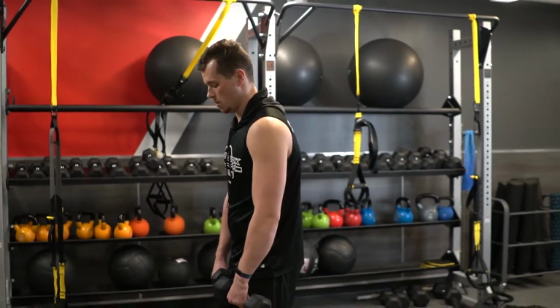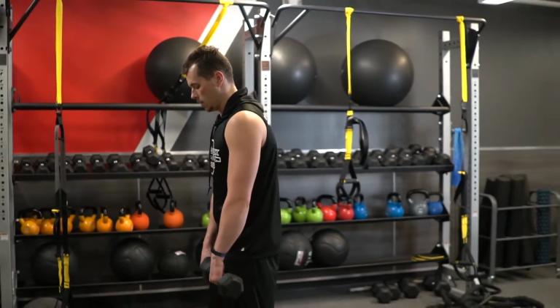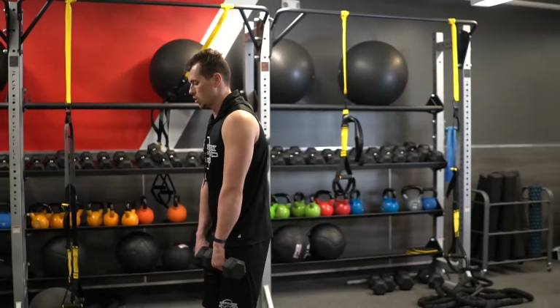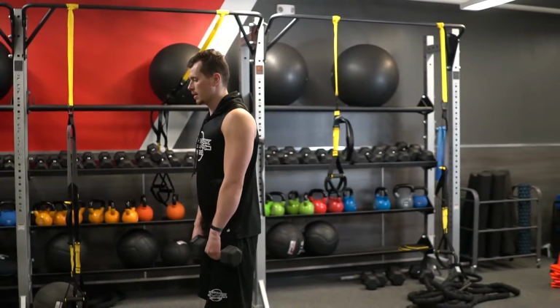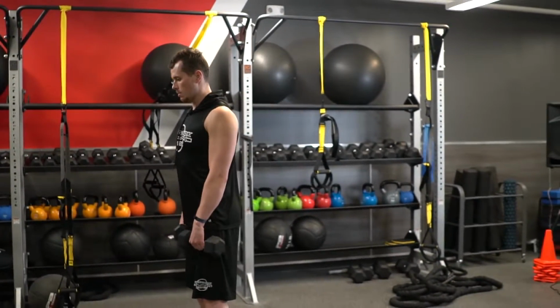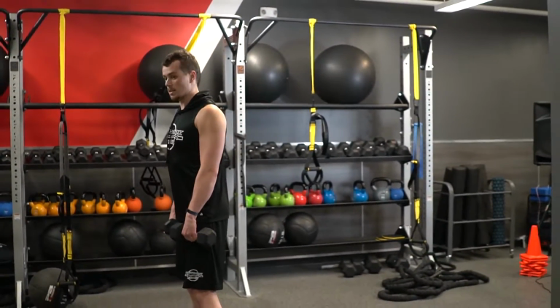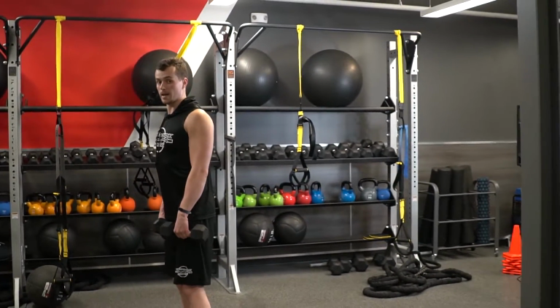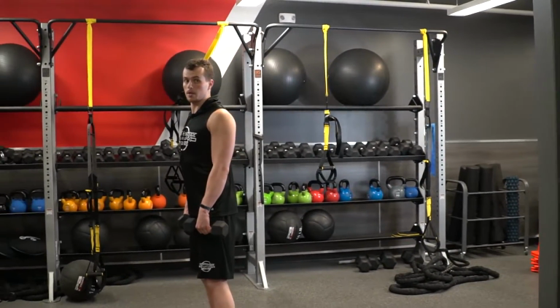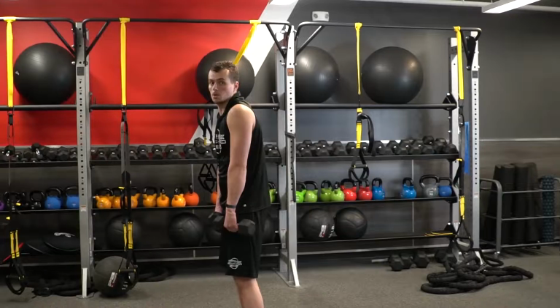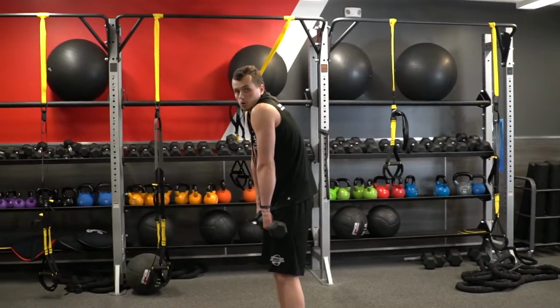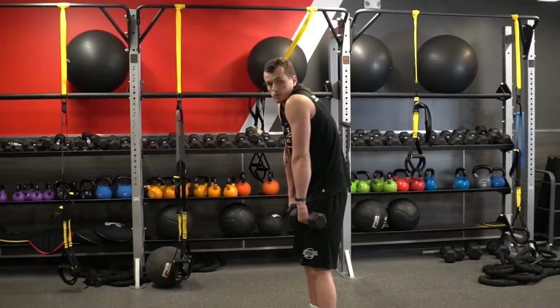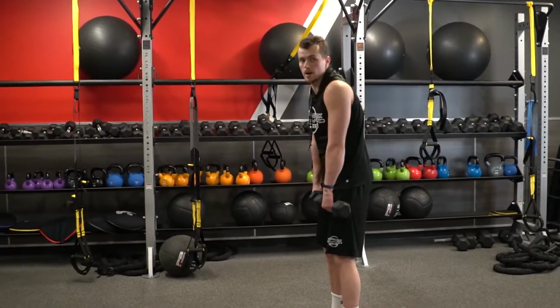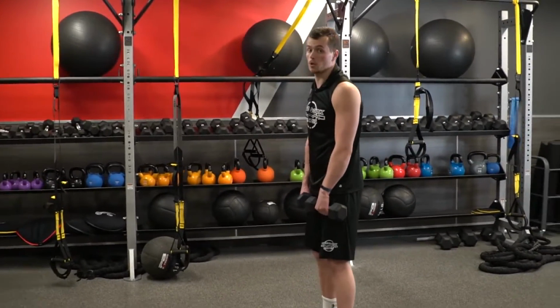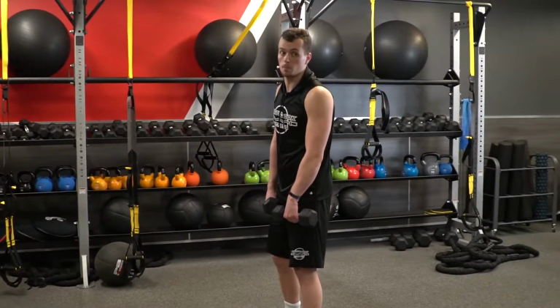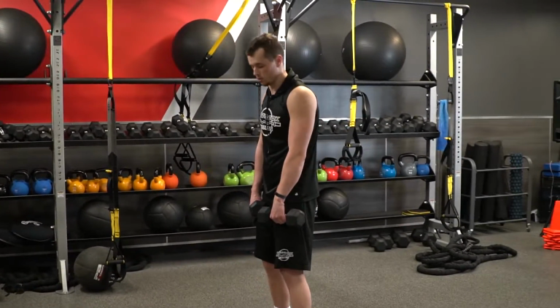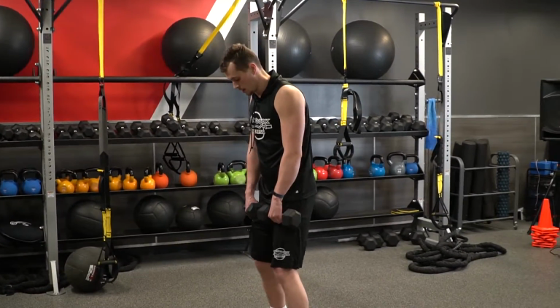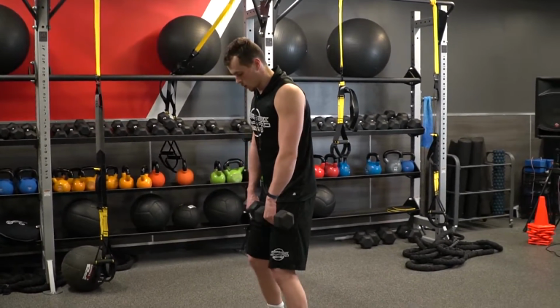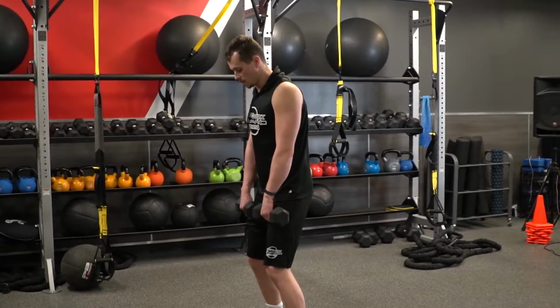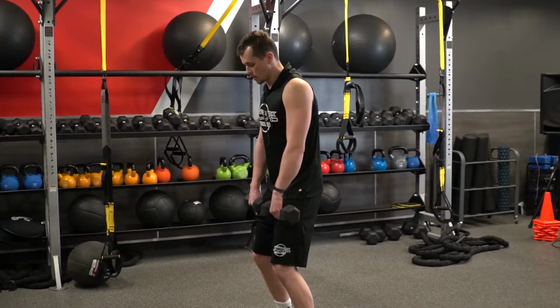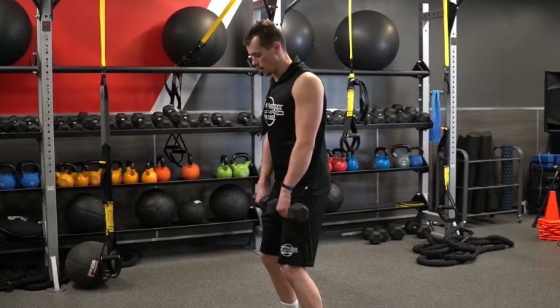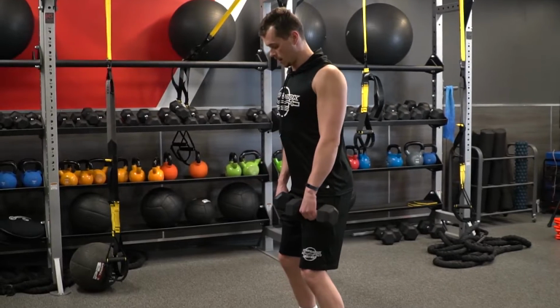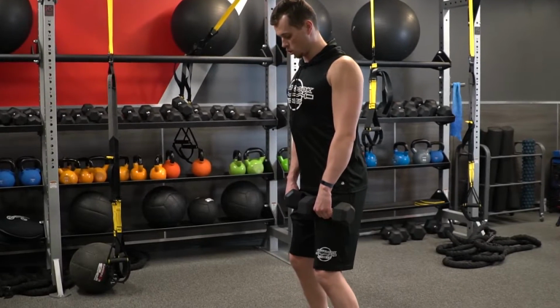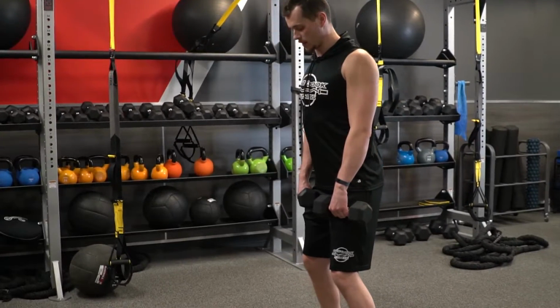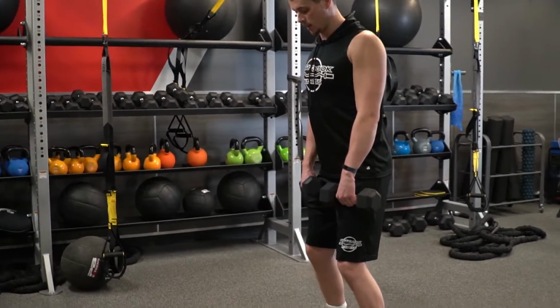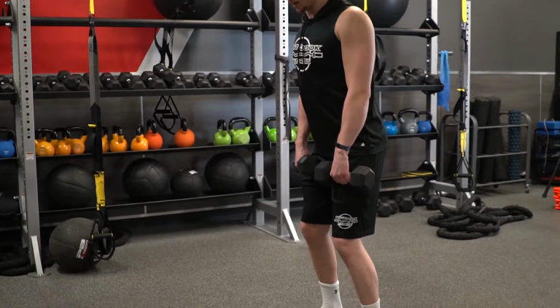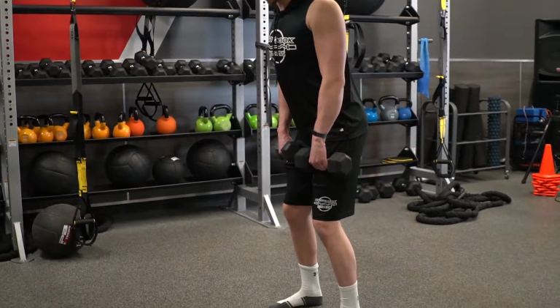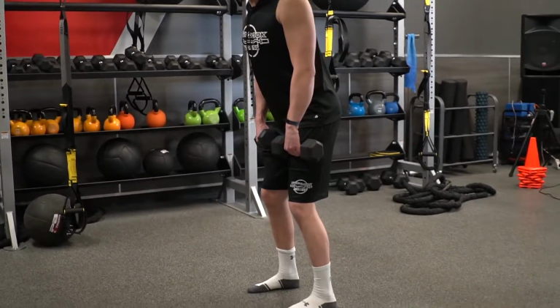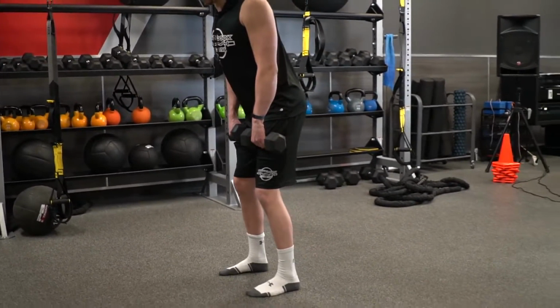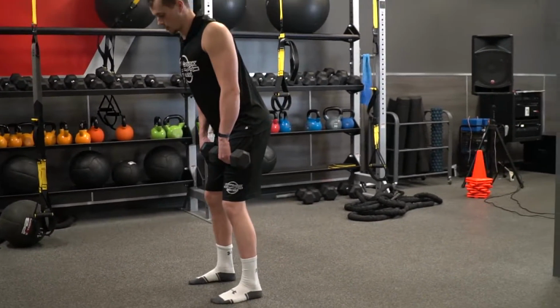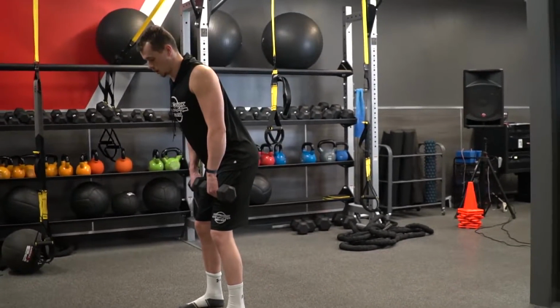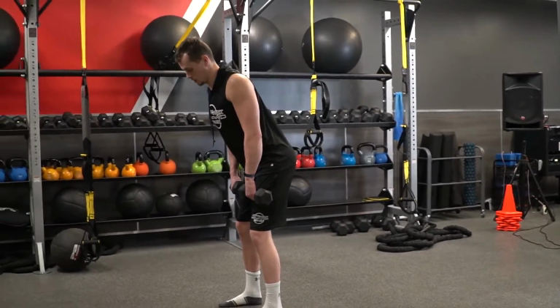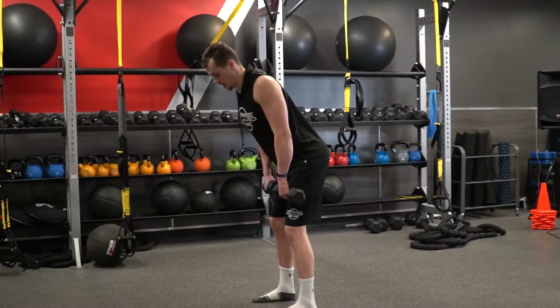I want to make sure I'm retracting my back at all times. Don't let those shoulders round. We're focused on good posture, soft bend of the knees. Retract. Then it's all about the hips. Like I told Shakira once, hips don't lie.